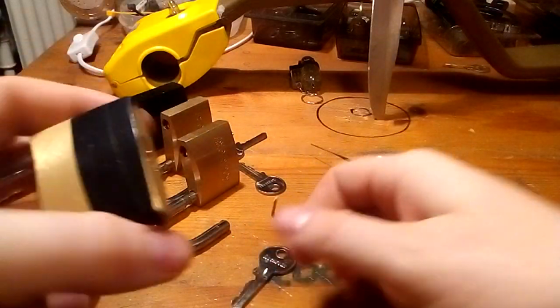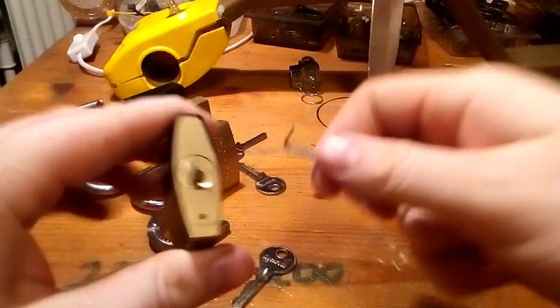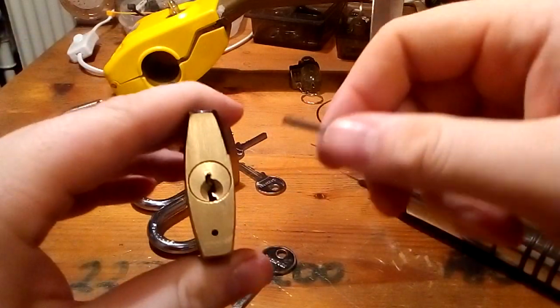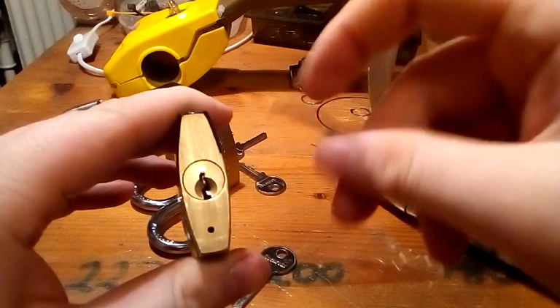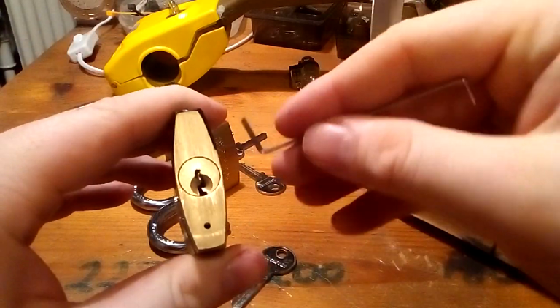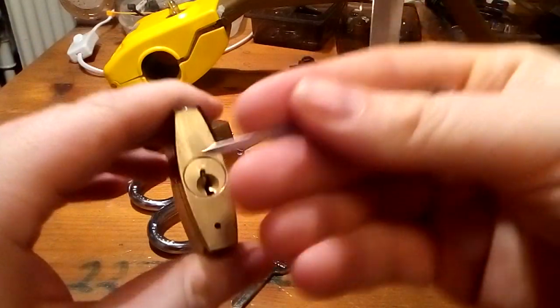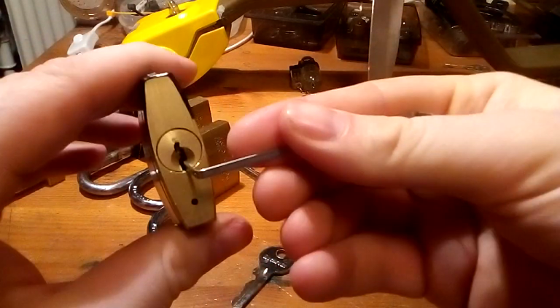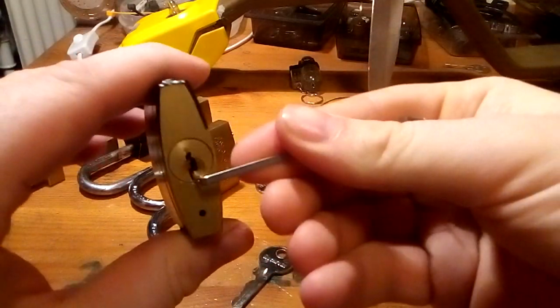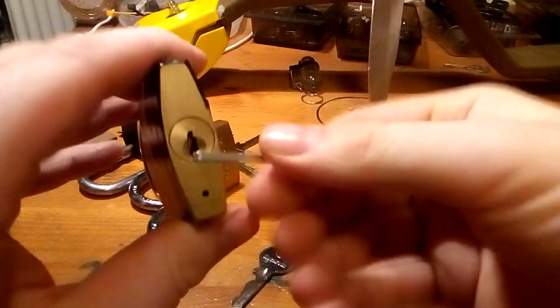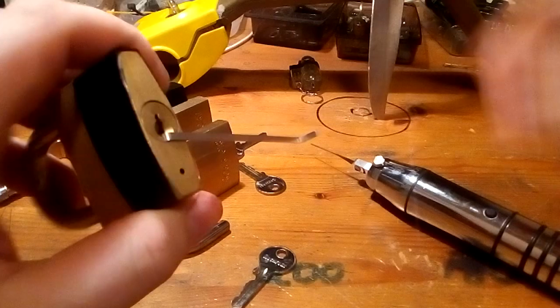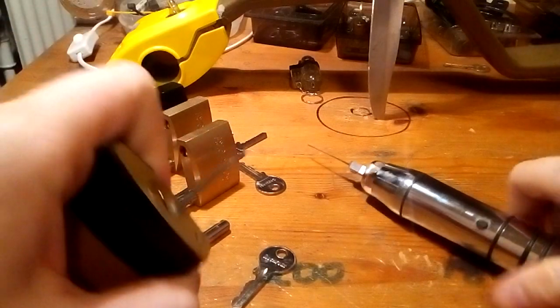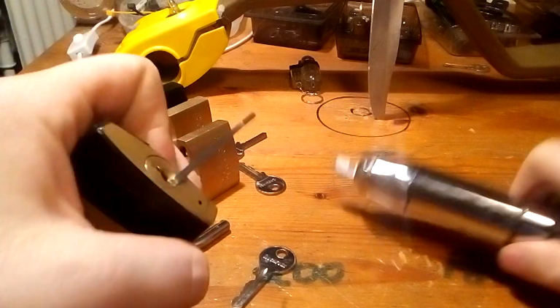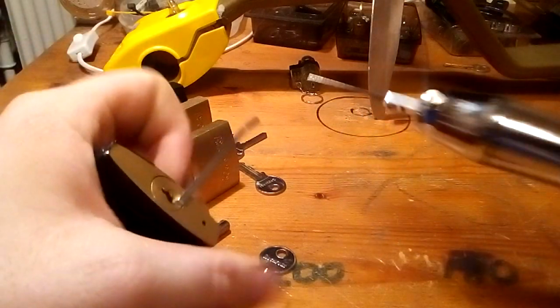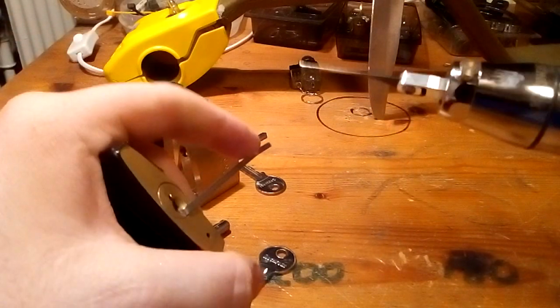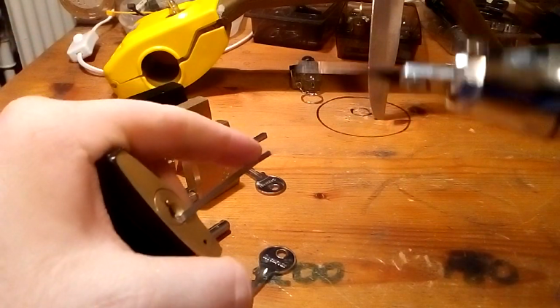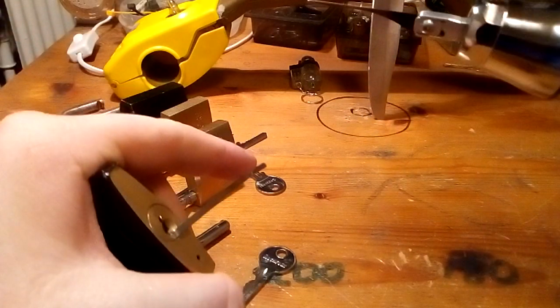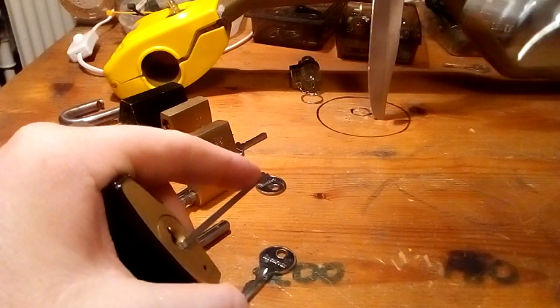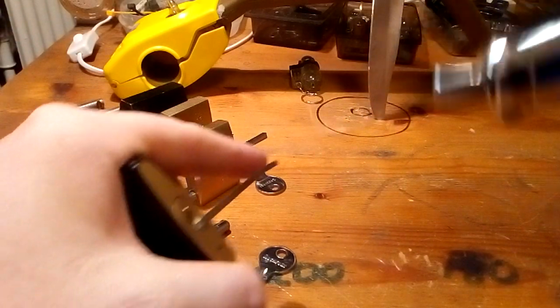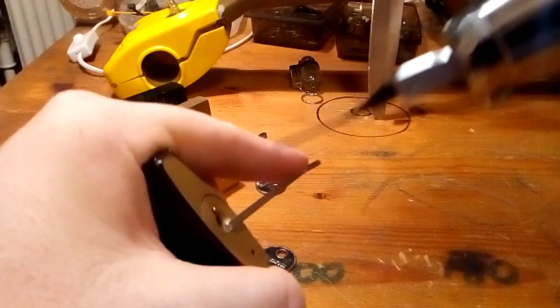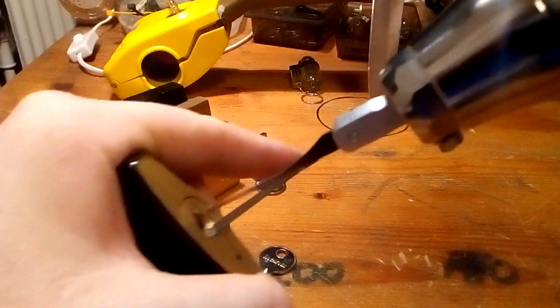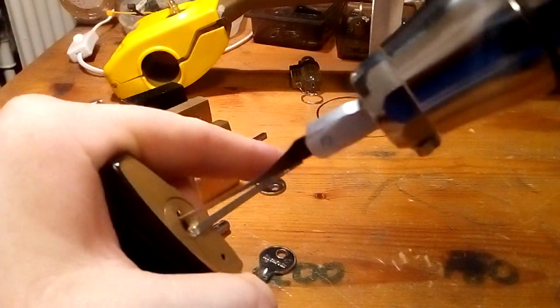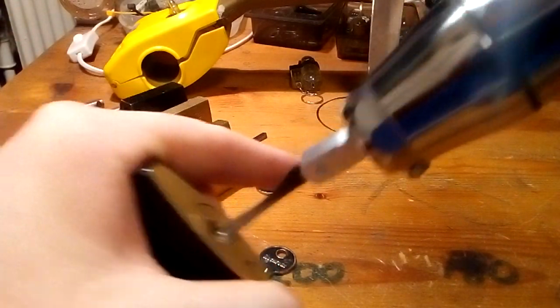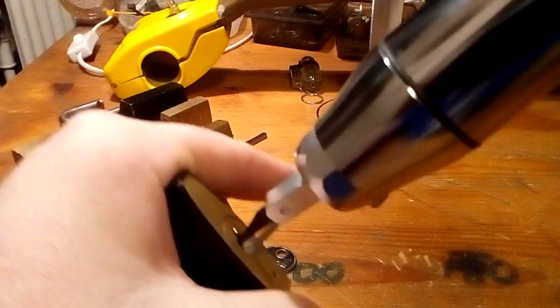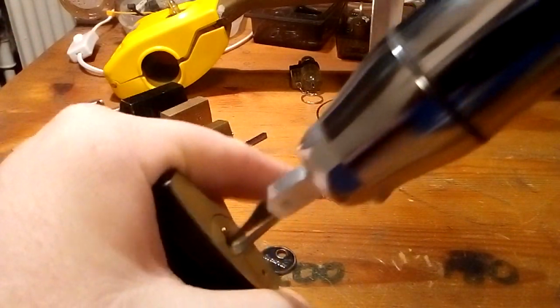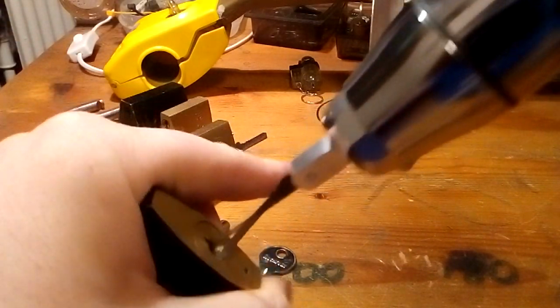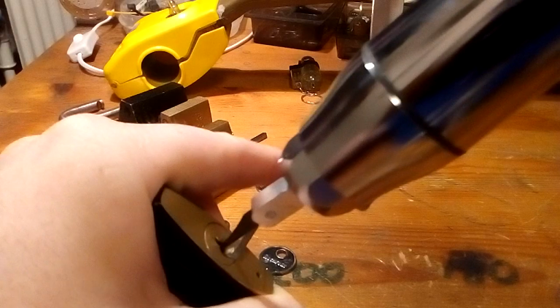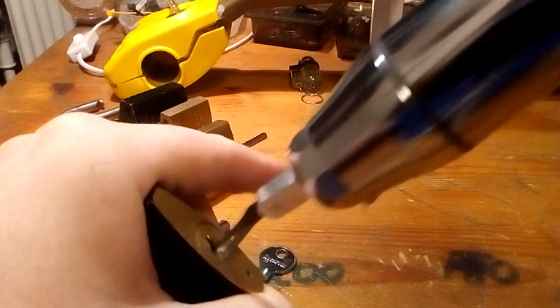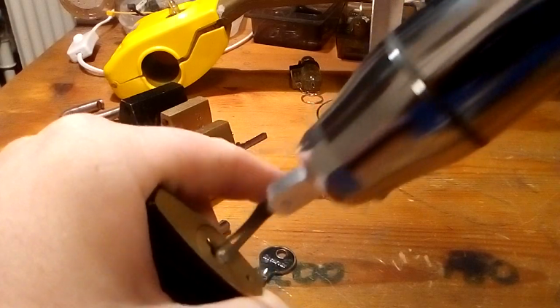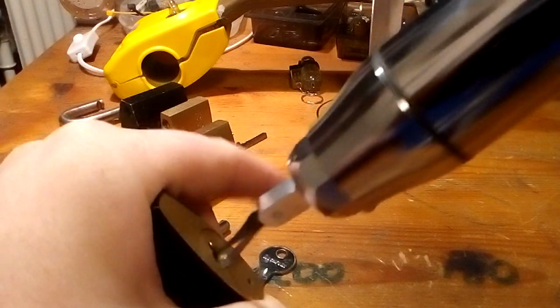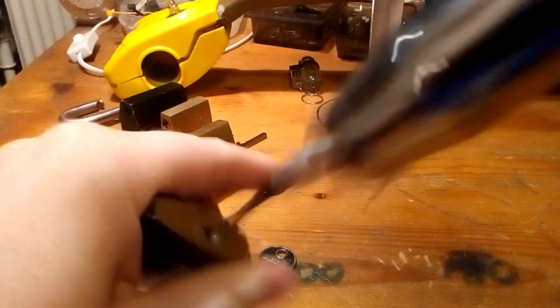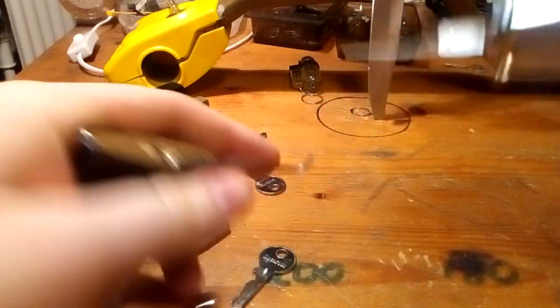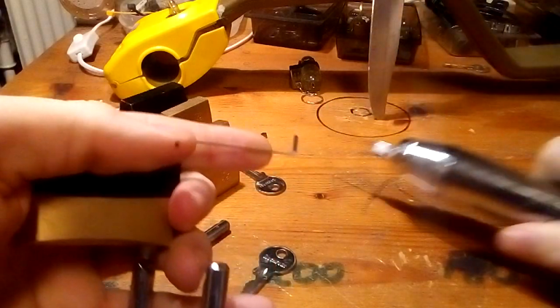But with four spools in. Turn it the other way — and there we go.